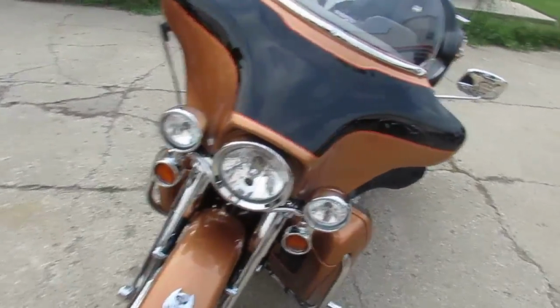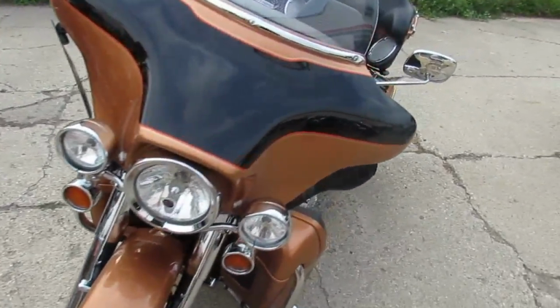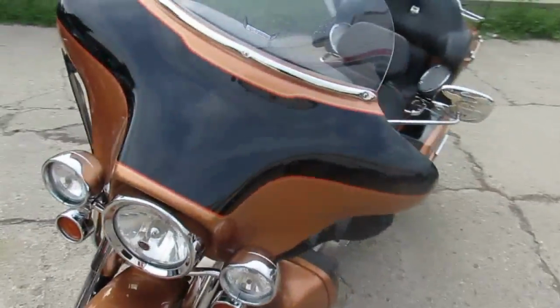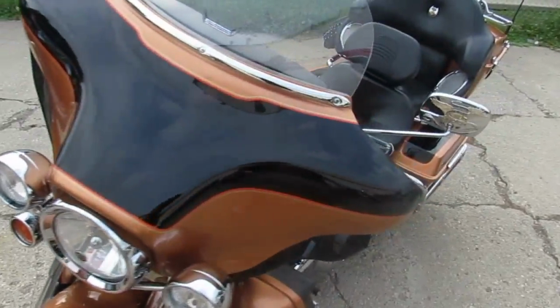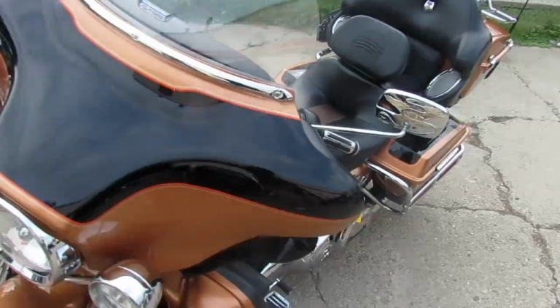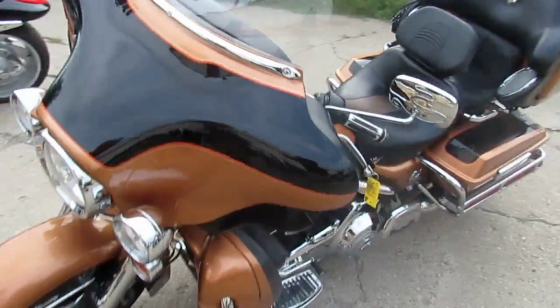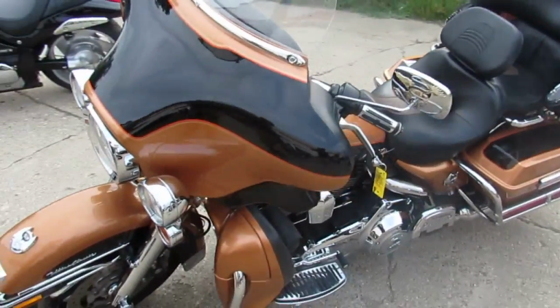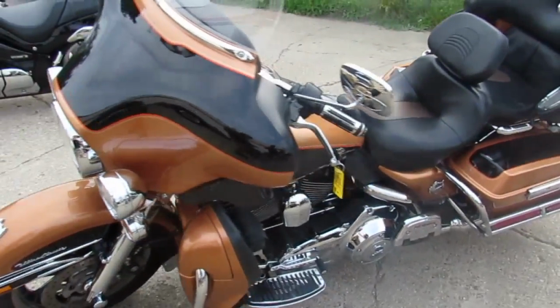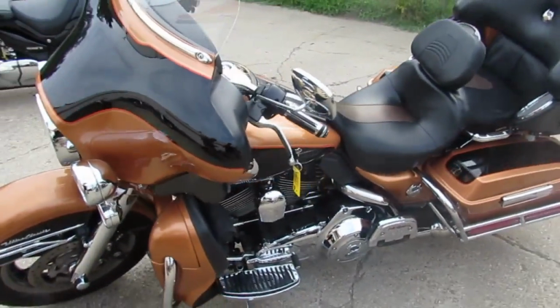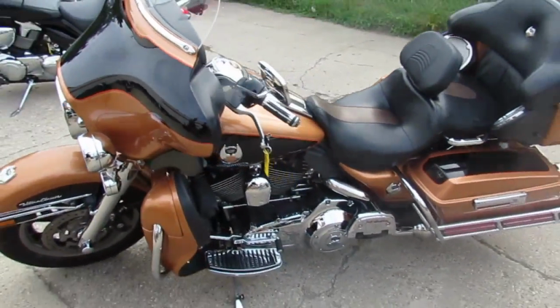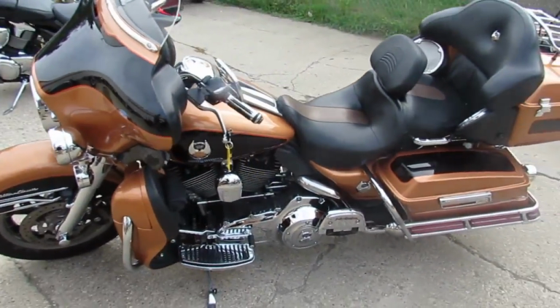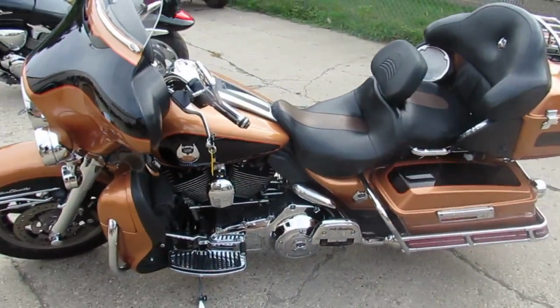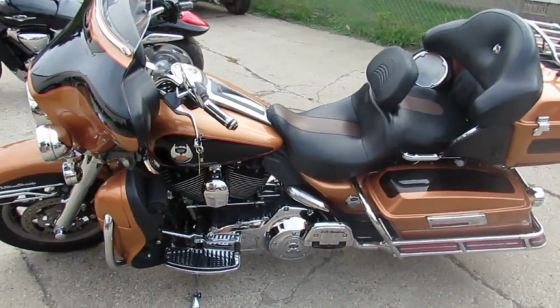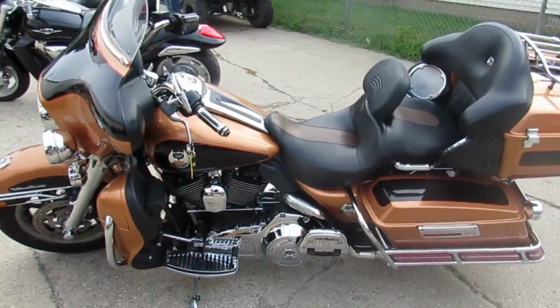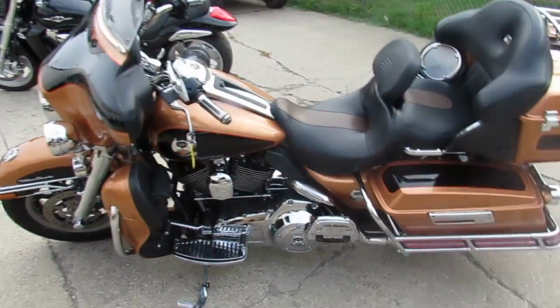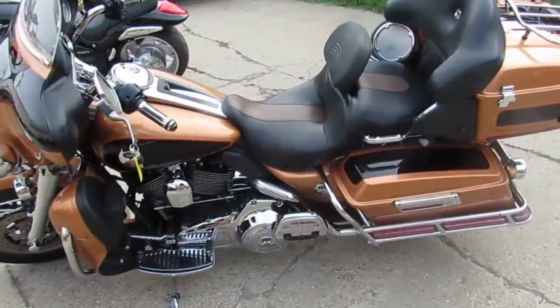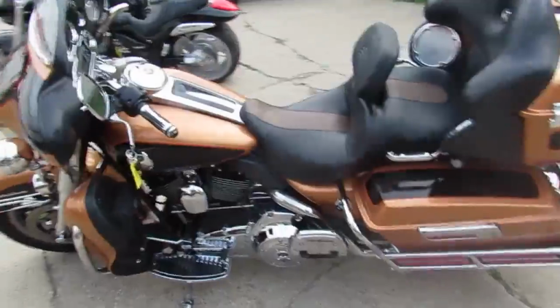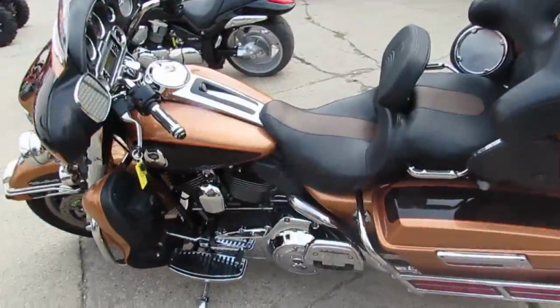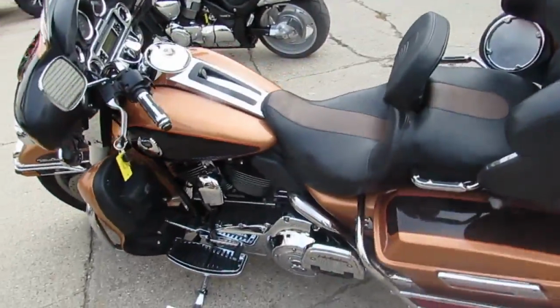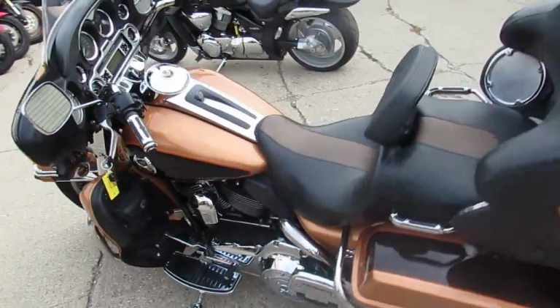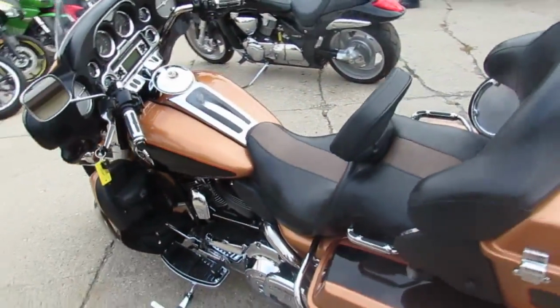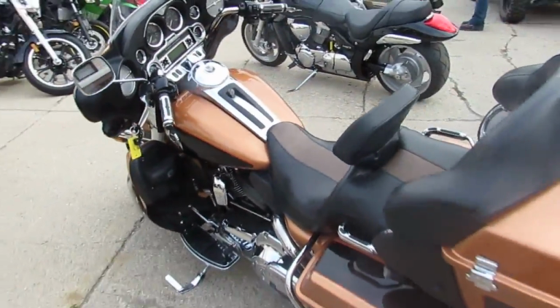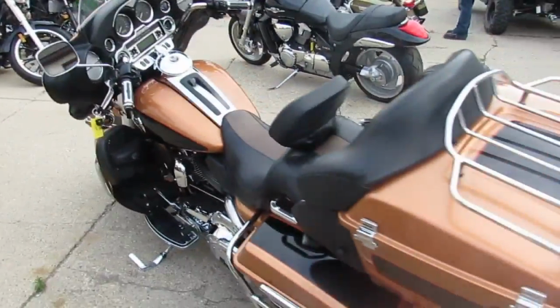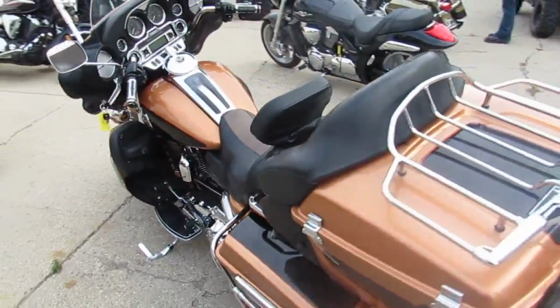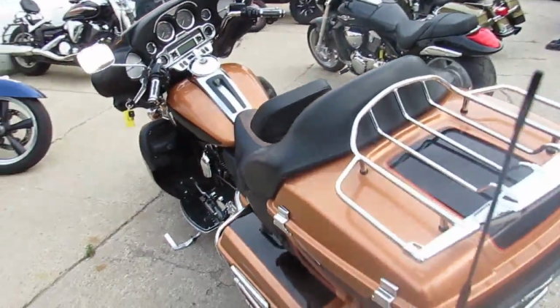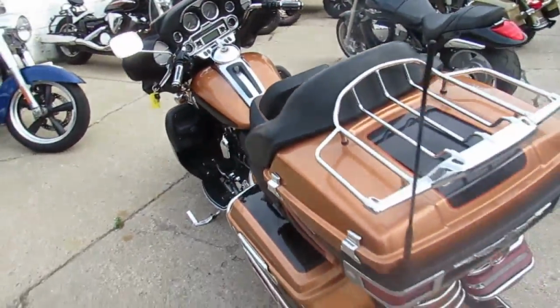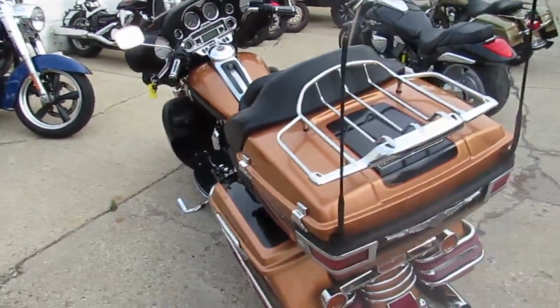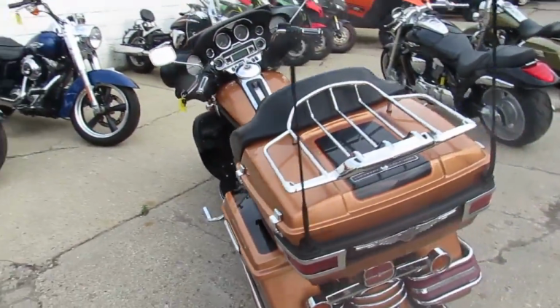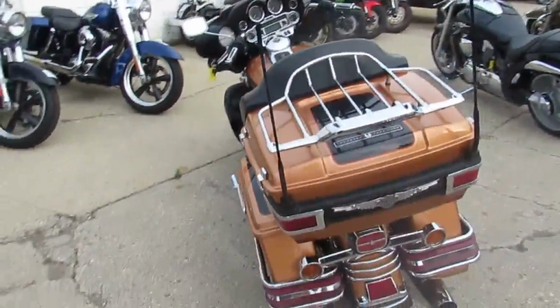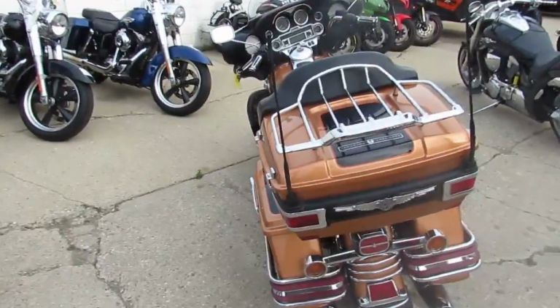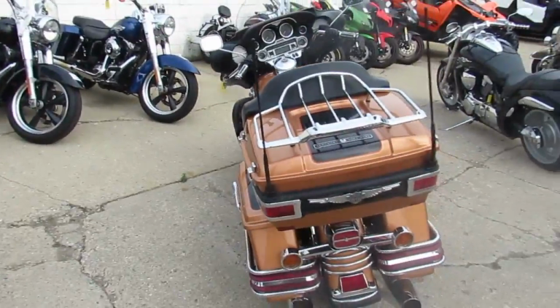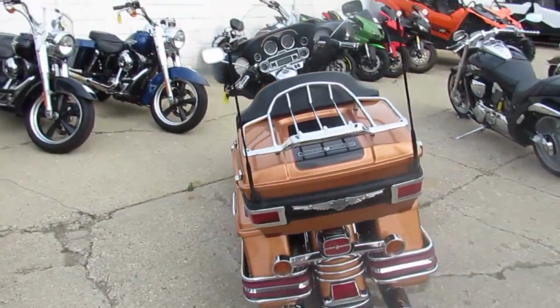This one's a 2008 Harley-Davidson Ultra Classic Electraglide. It's the 105th Anniversary Edition. We've got this thing priced right — $10,999. This thing's loaded up with chrome. It's got the driver's backrest. One good-looking bike.